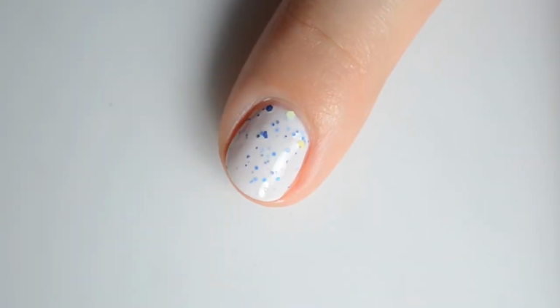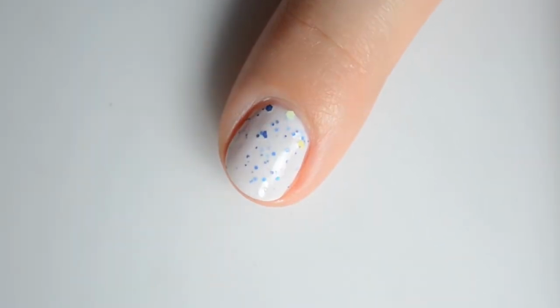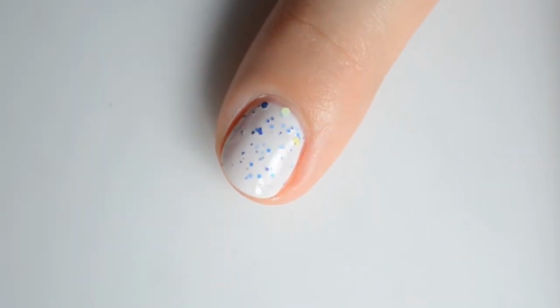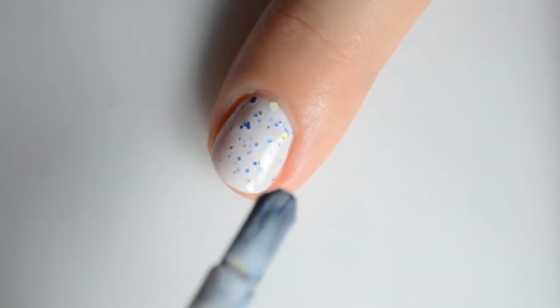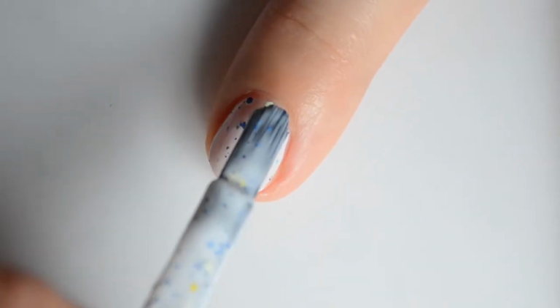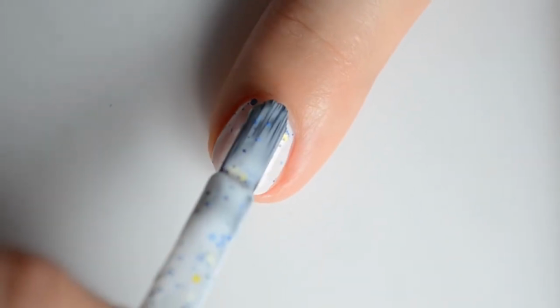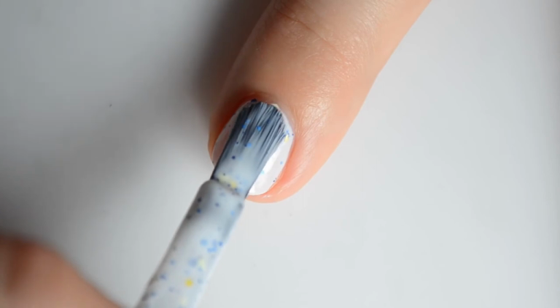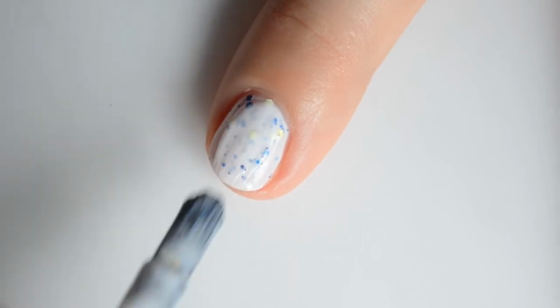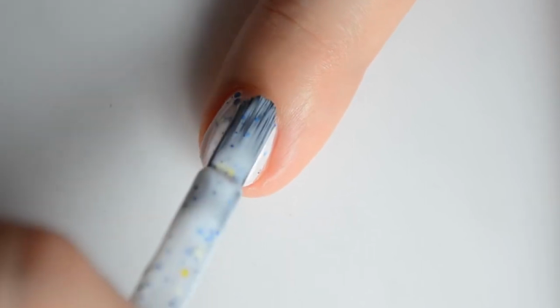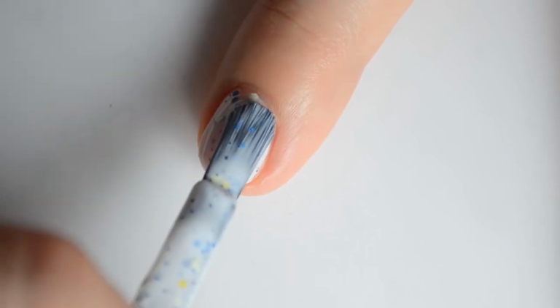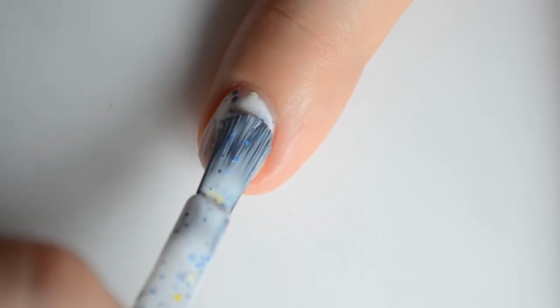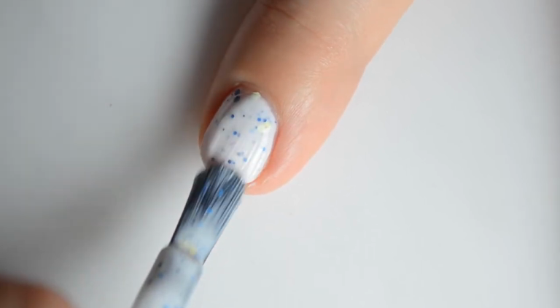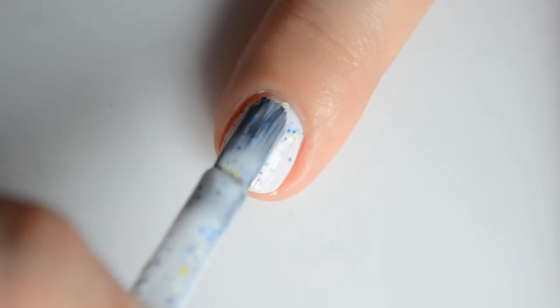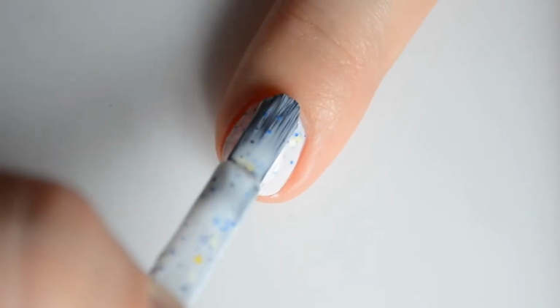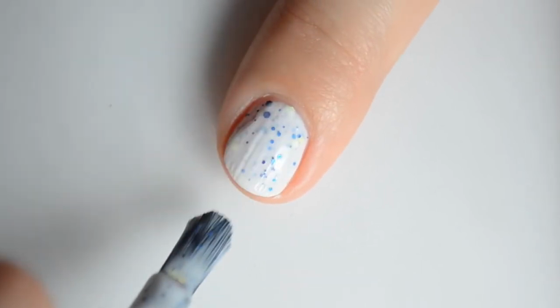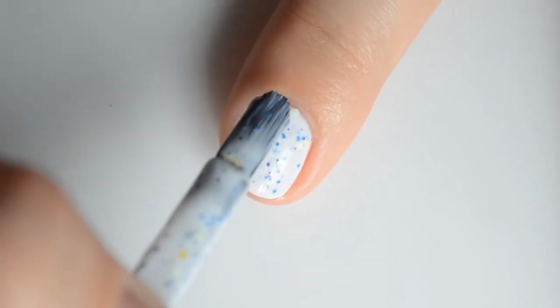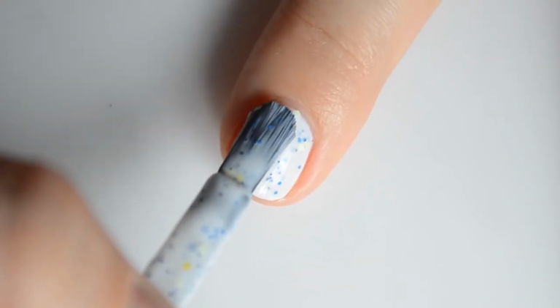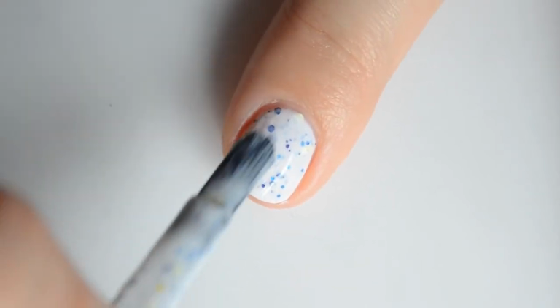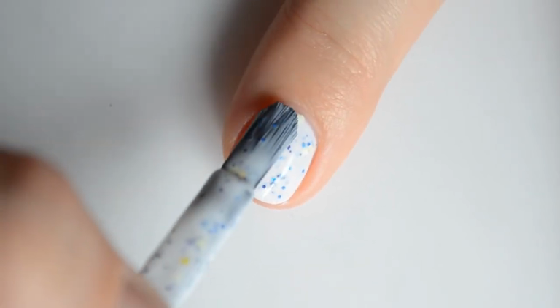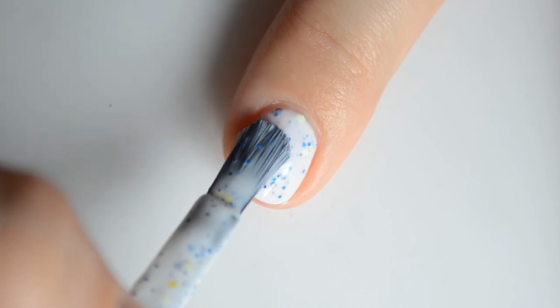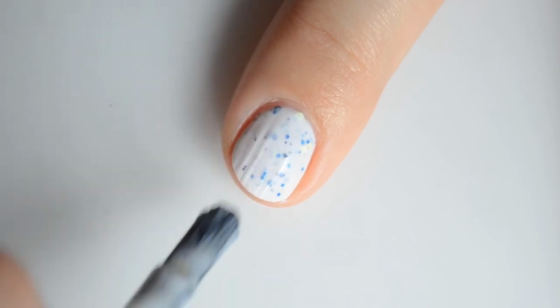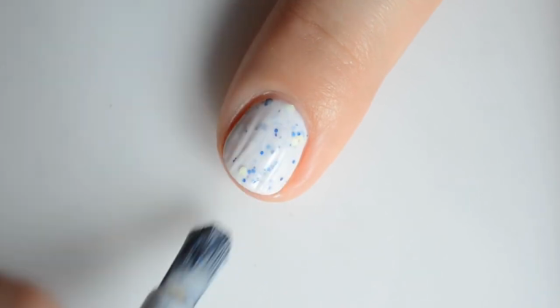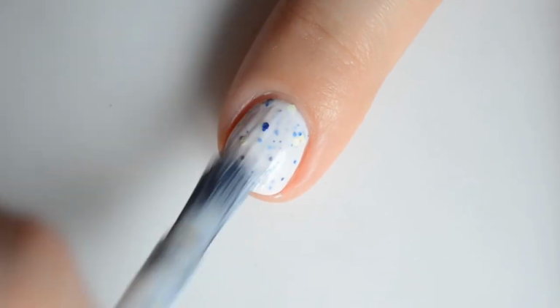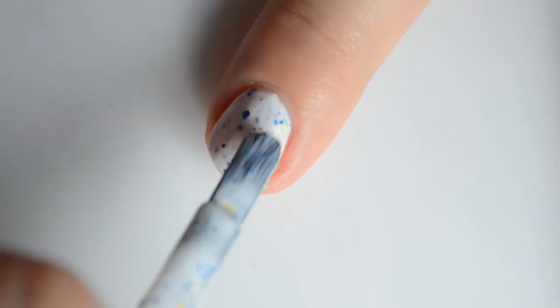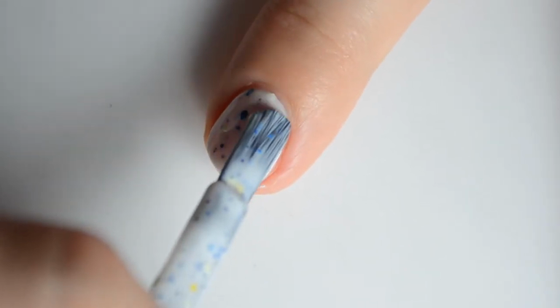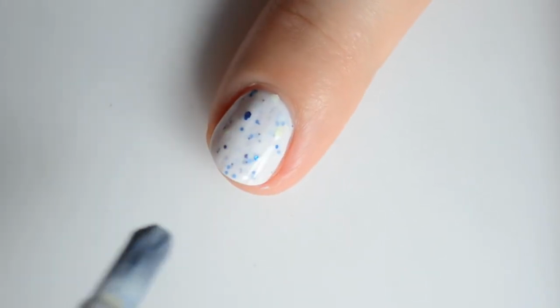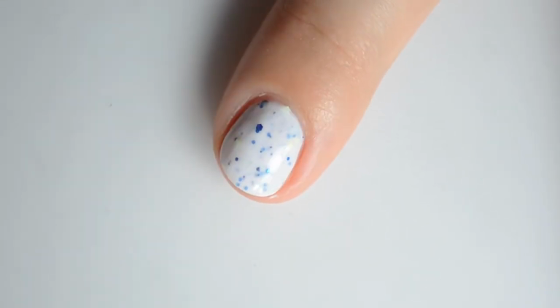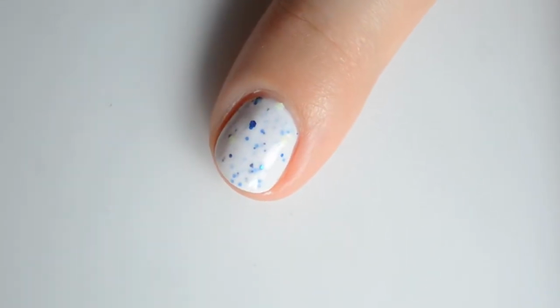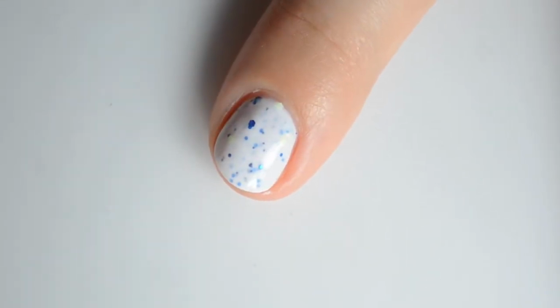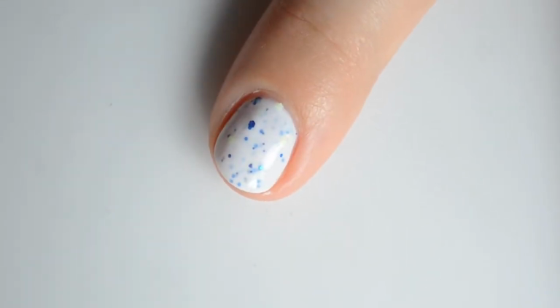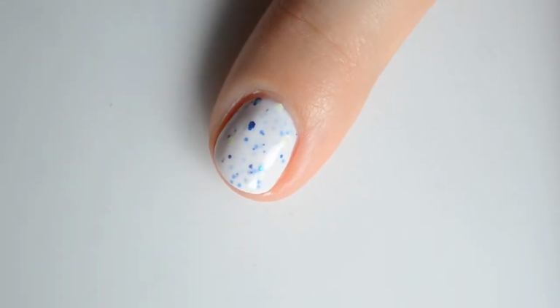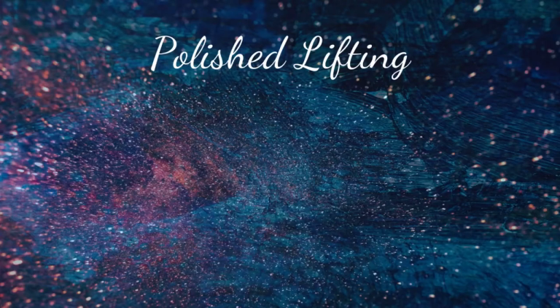My swatches show three coats for full coverage. For additional swatches and information, be sure to check out that blog post linked in the description box below. As always, thank you for watching and I'll catch you in that next video!